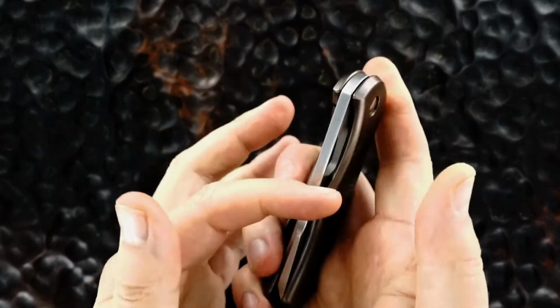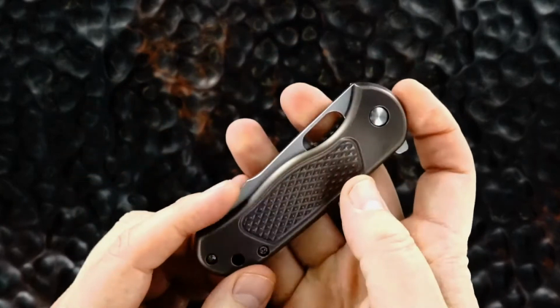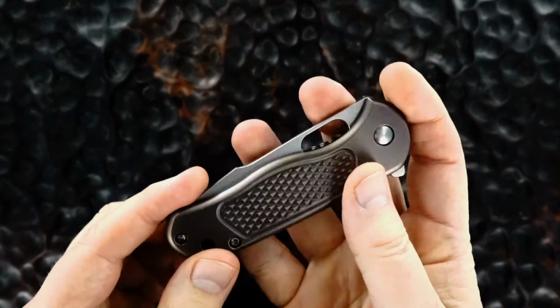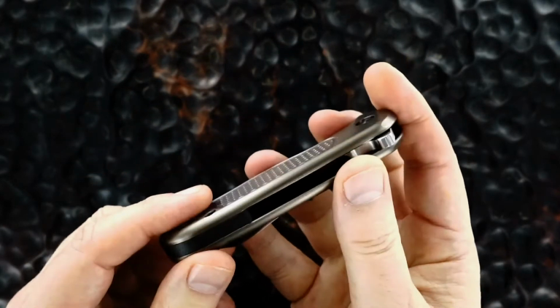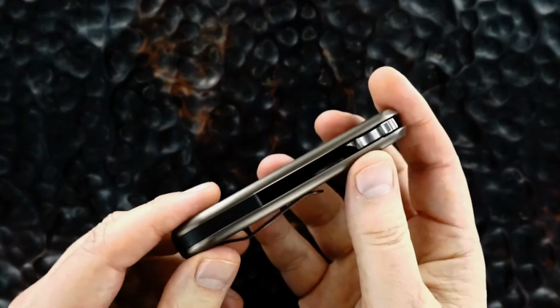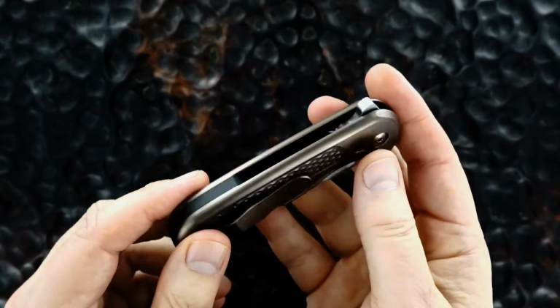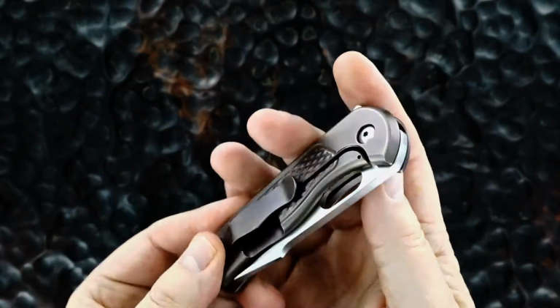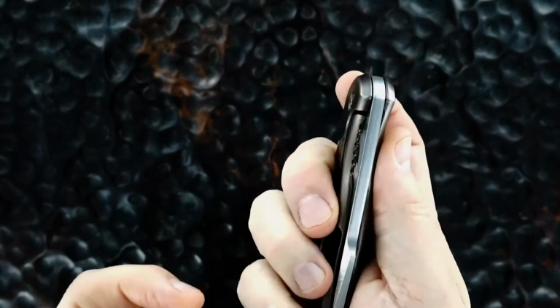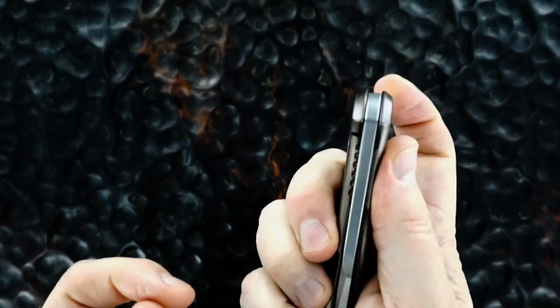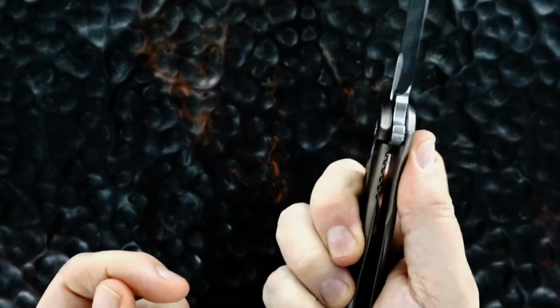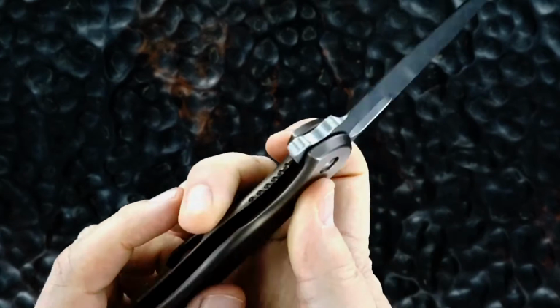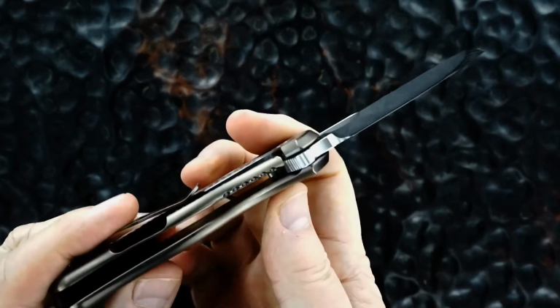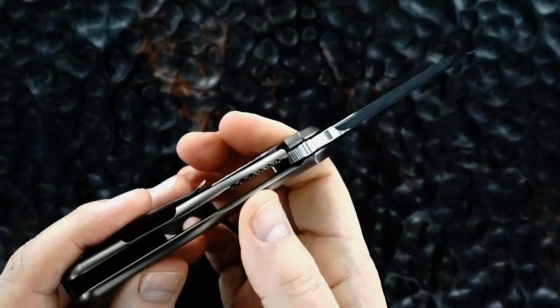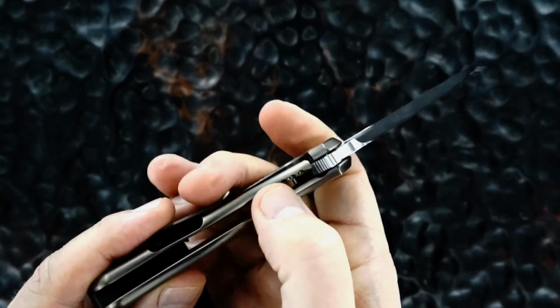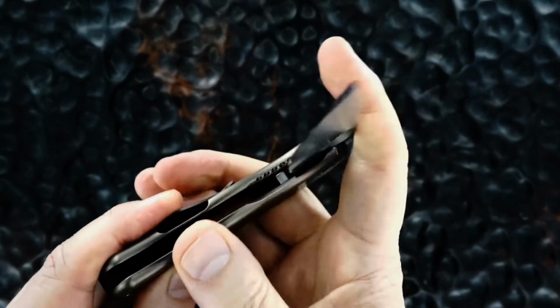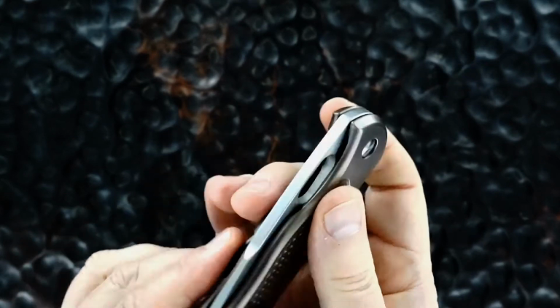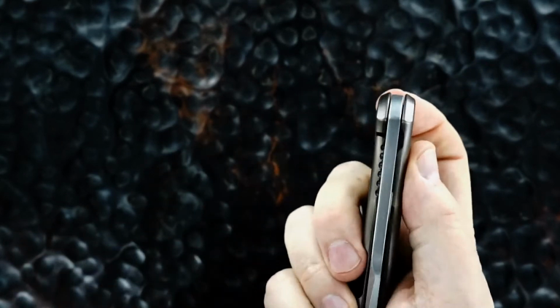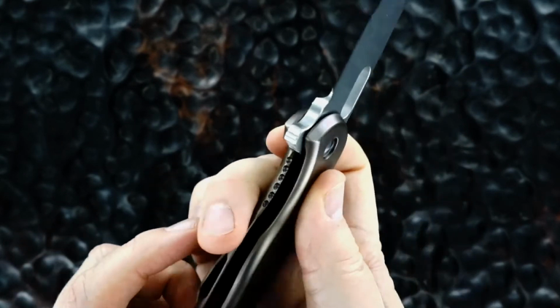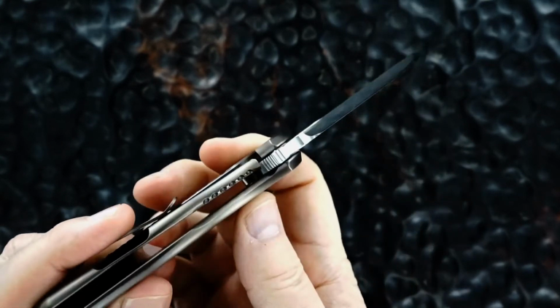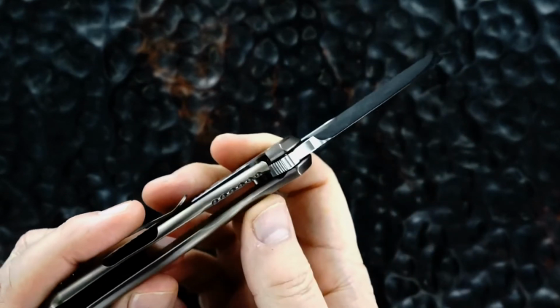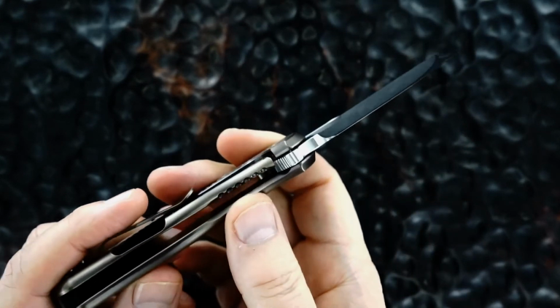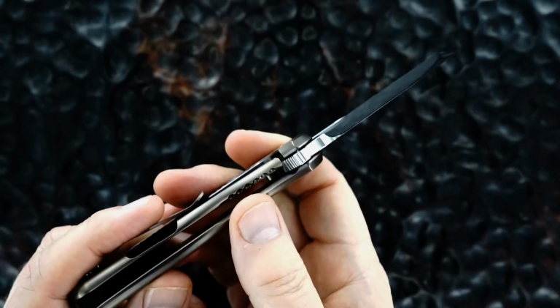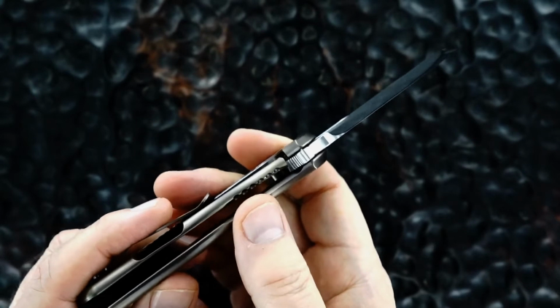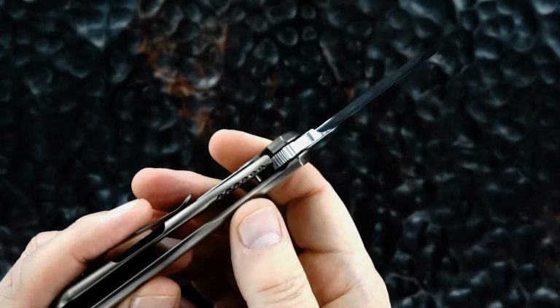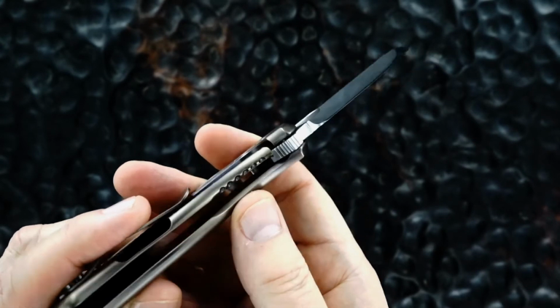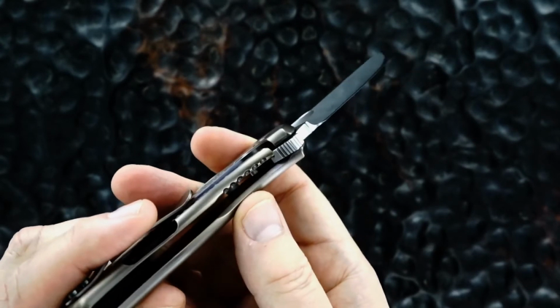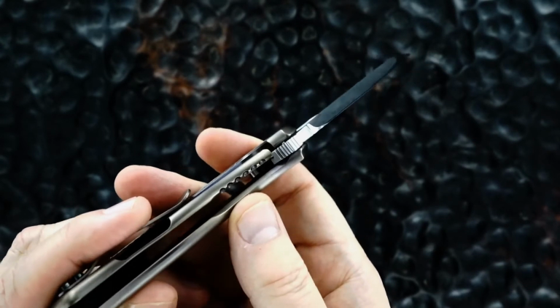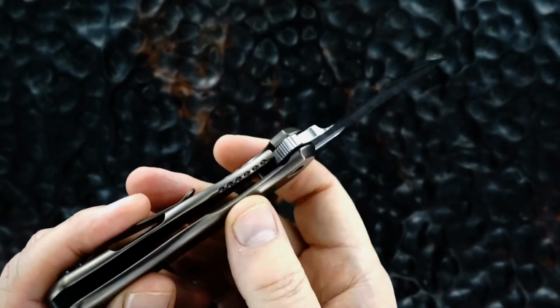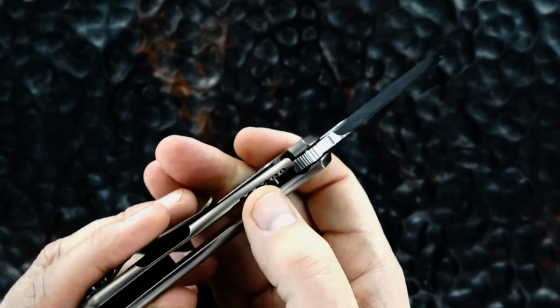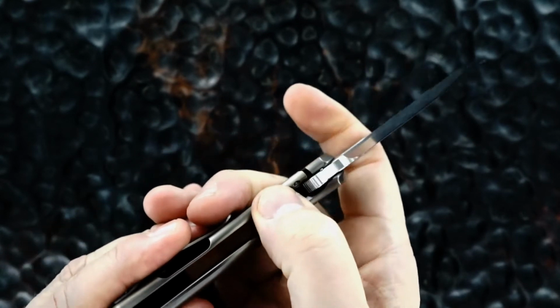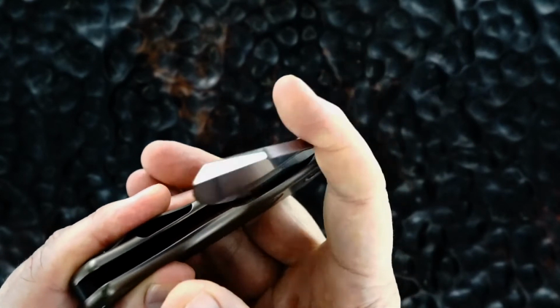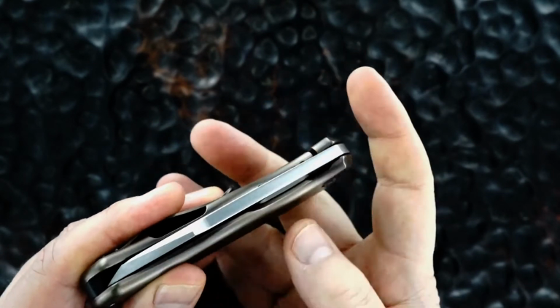Everything about this piece is outstanding. Great action, as you can see. Beautiful lockup — bank vault — easy lock release.